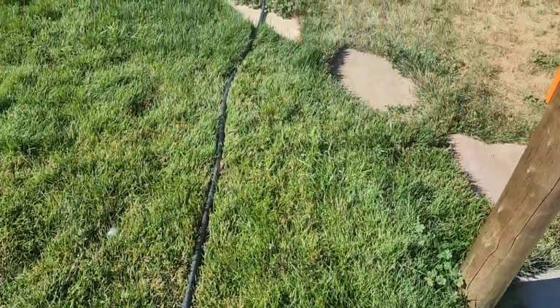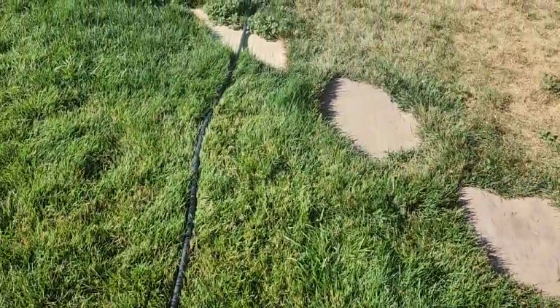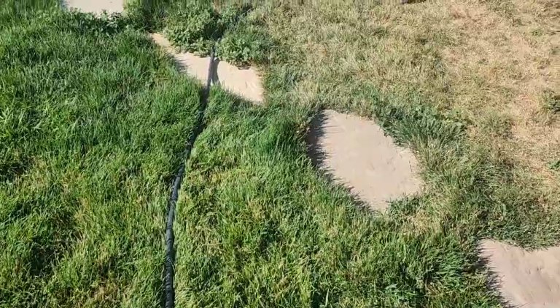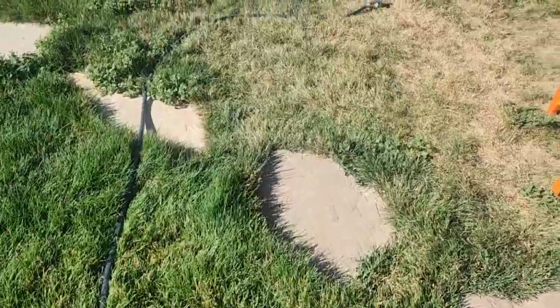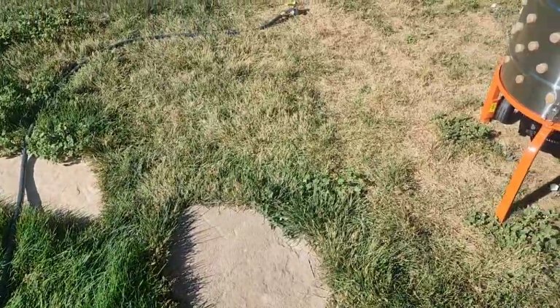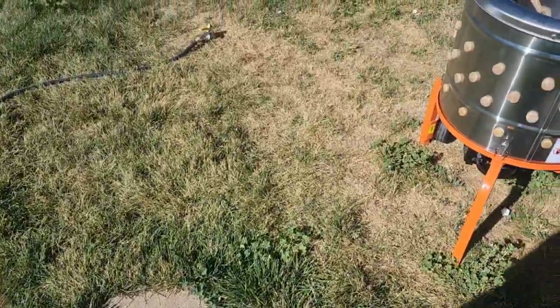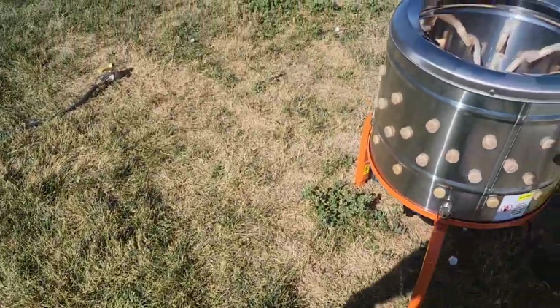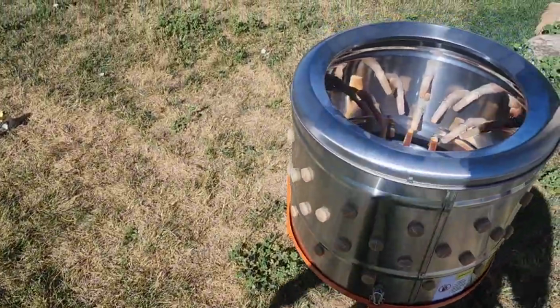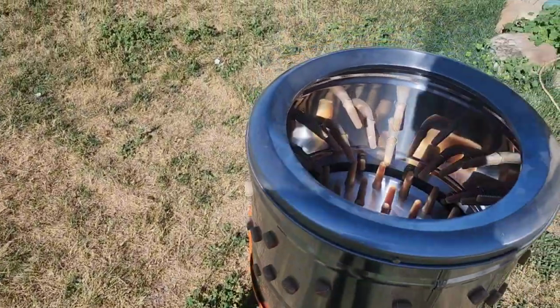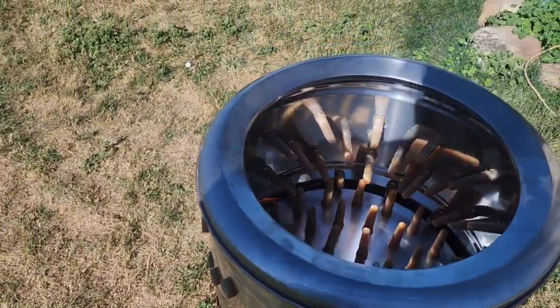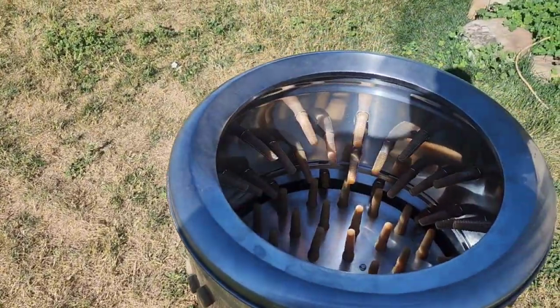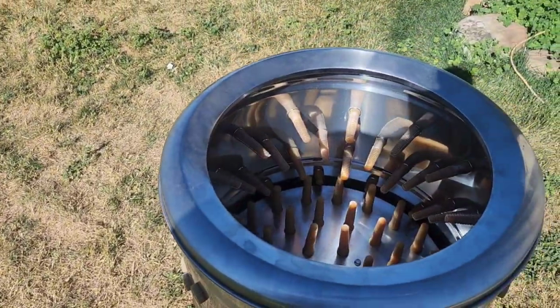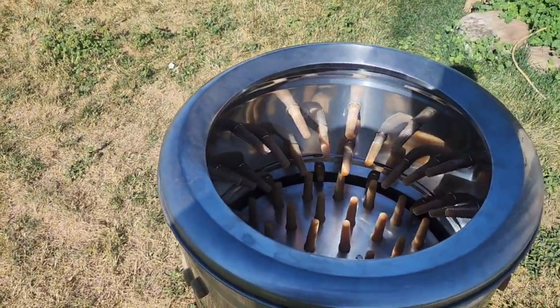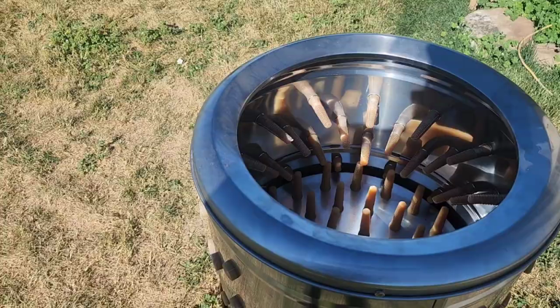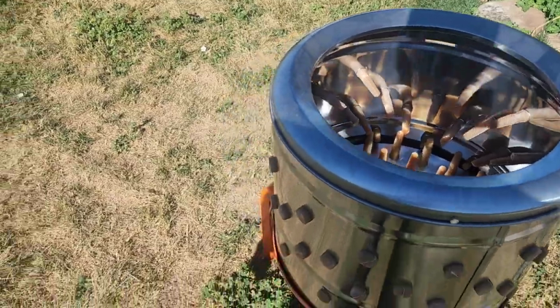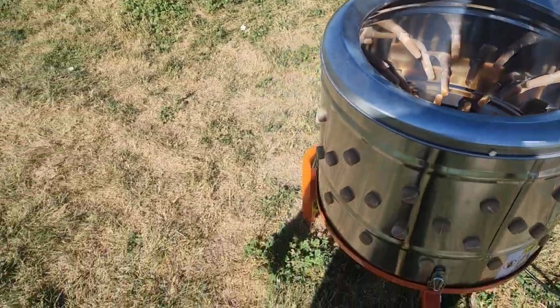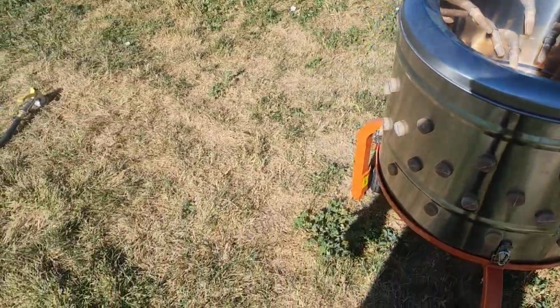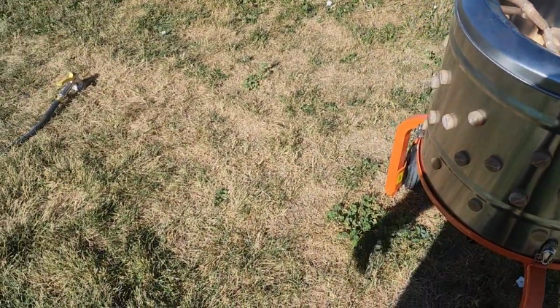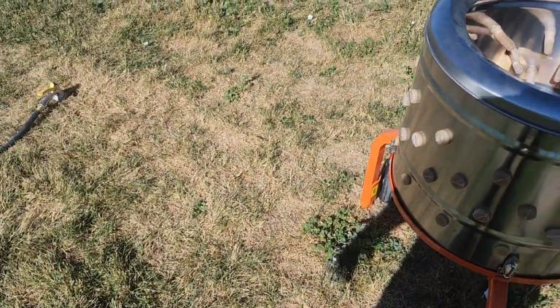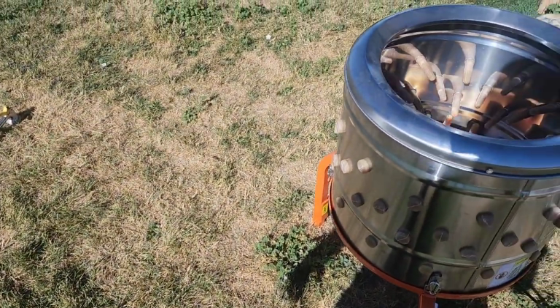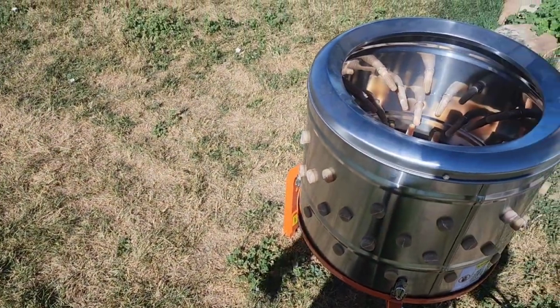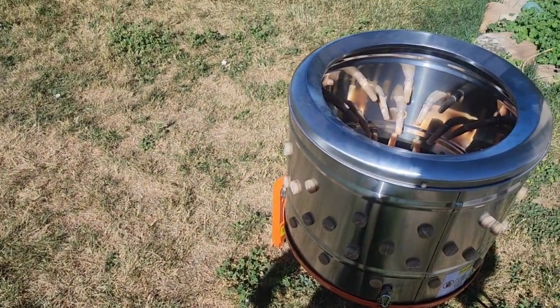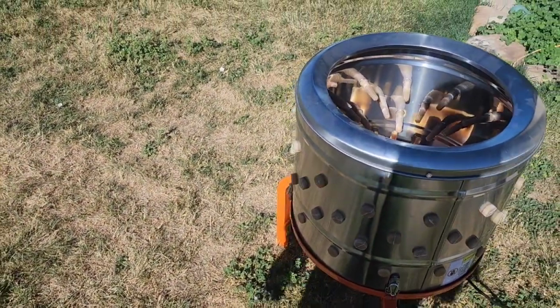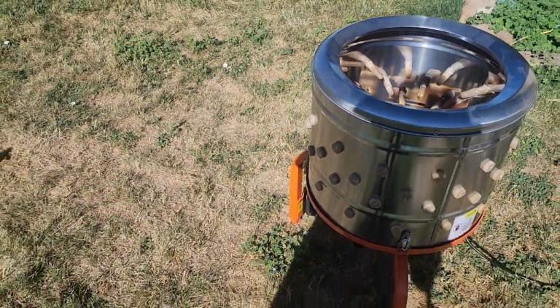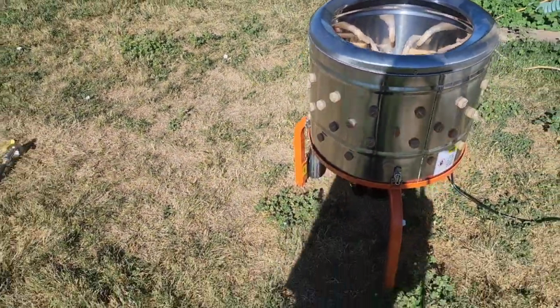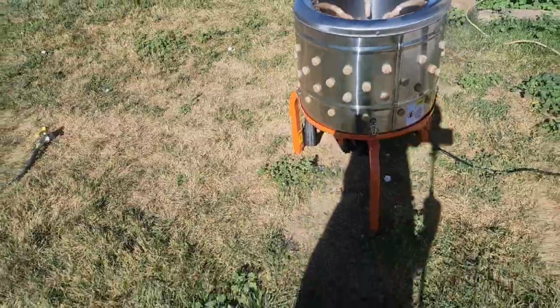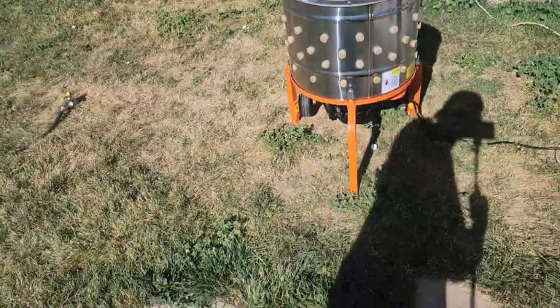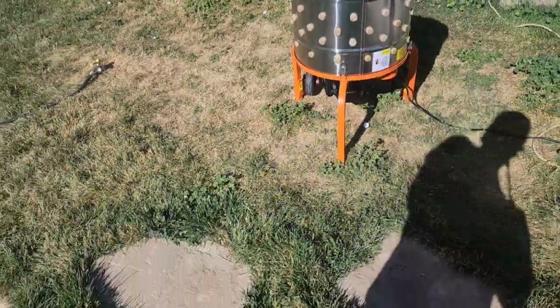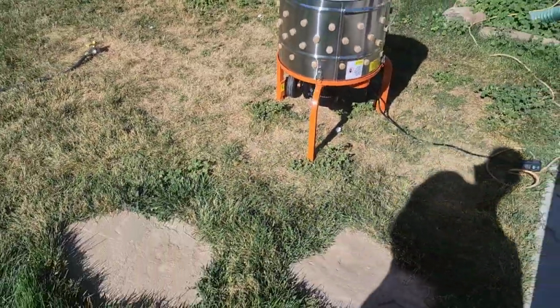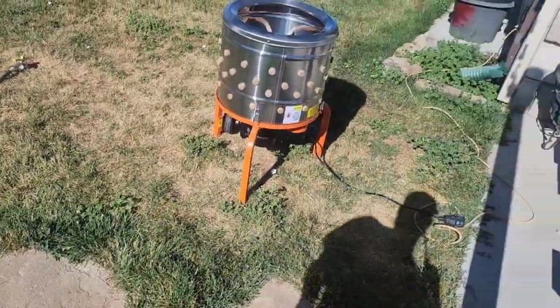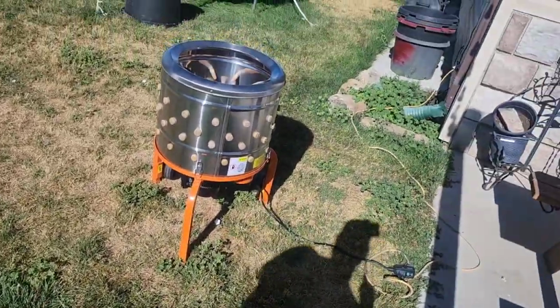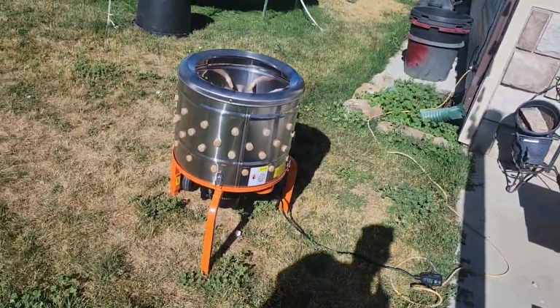That's going to vary depending on humidity and things like that. Then it will go here into the chicken plucker. I put the chicken plucker here because the grass is dying right here — it needs some water, and I'm going to be spraying a lot of water. So I figured that was a good spot for it, and the electrical plug is right over there.